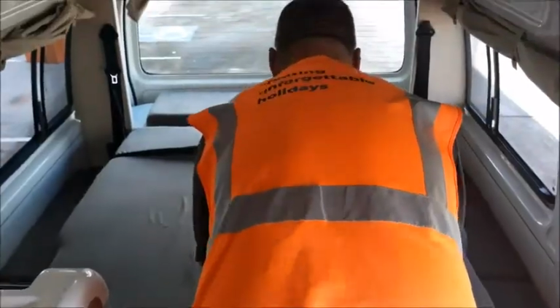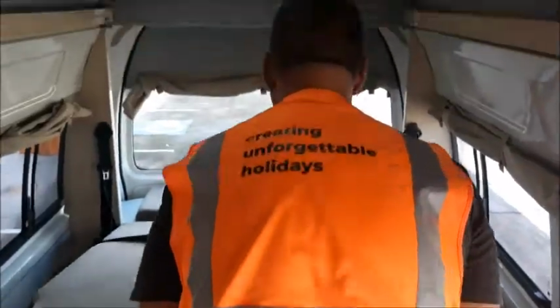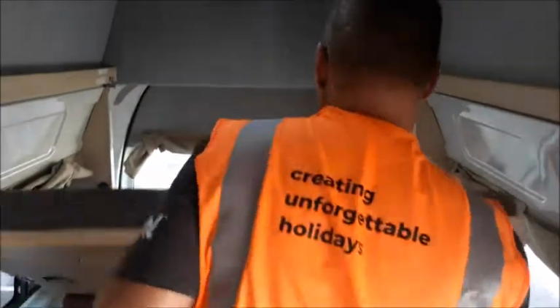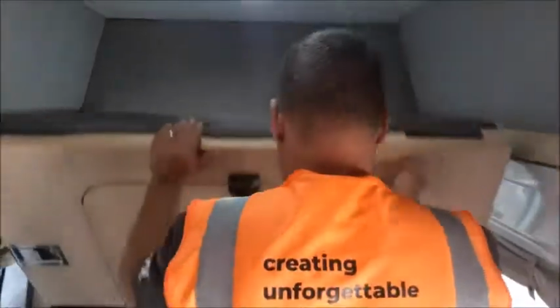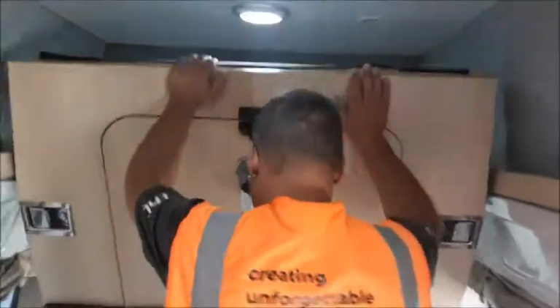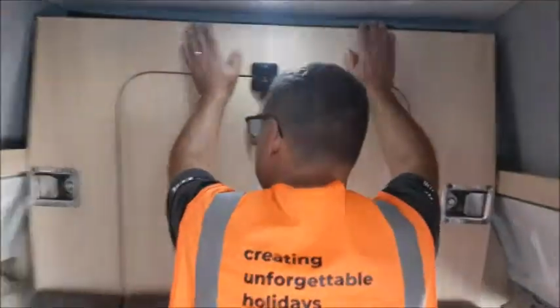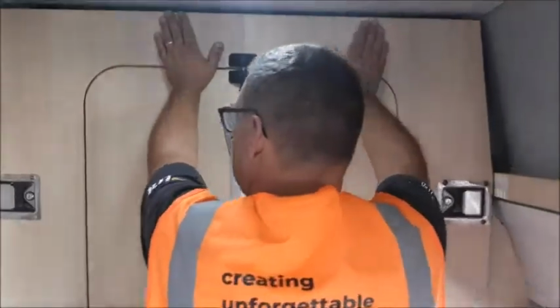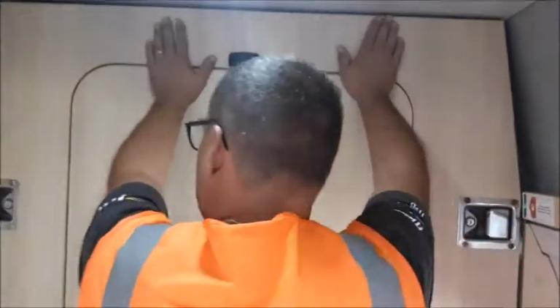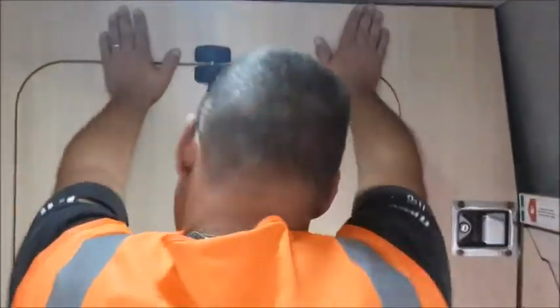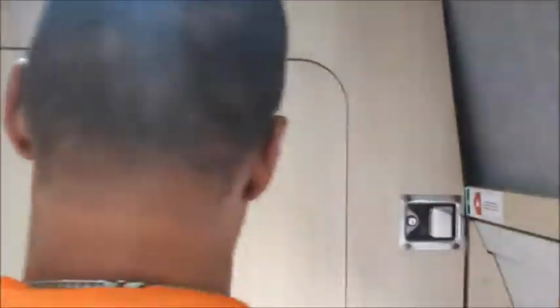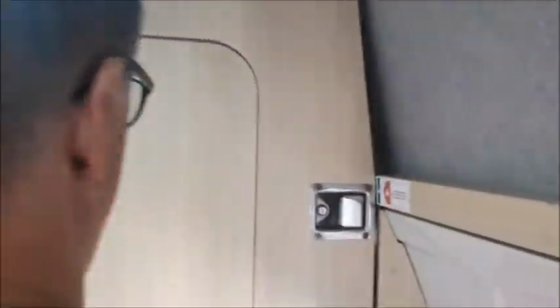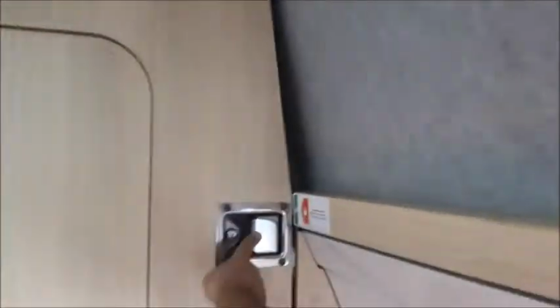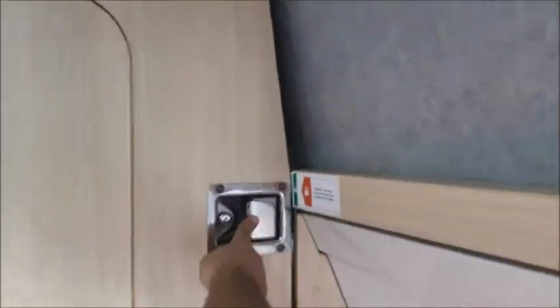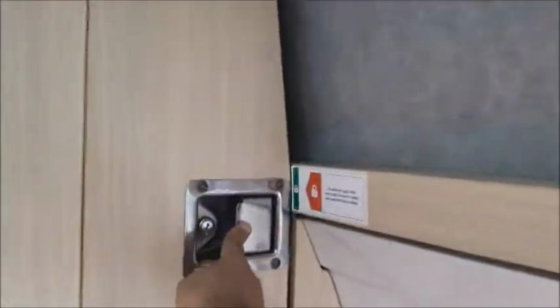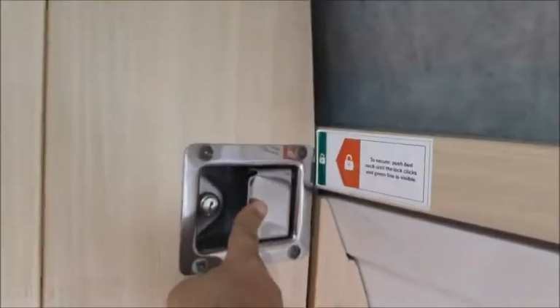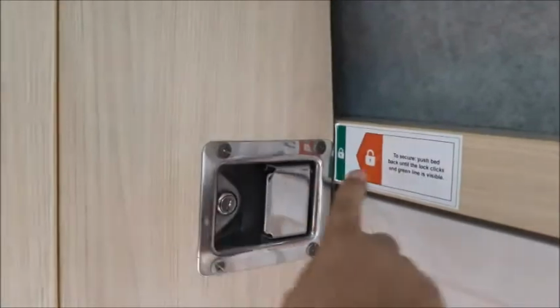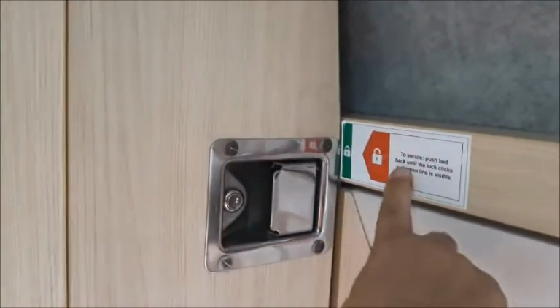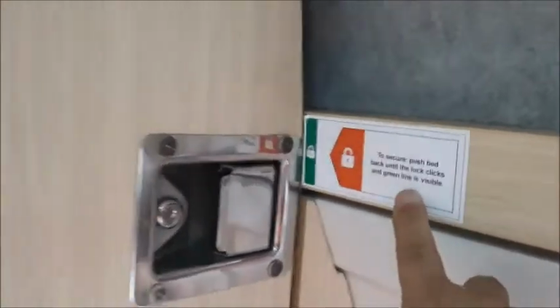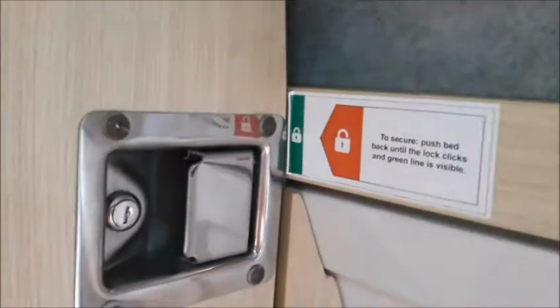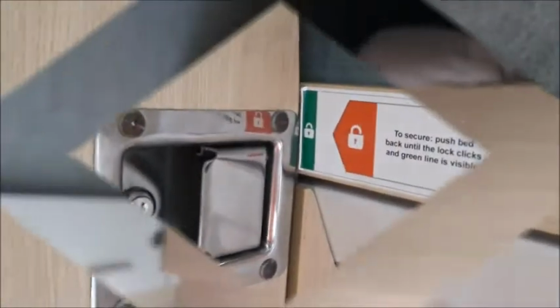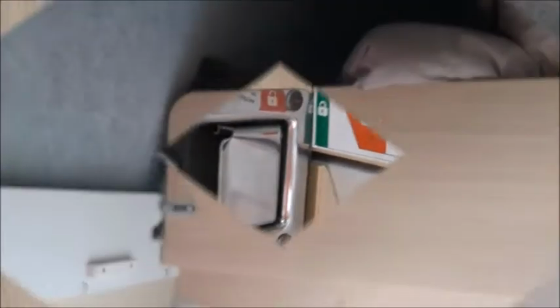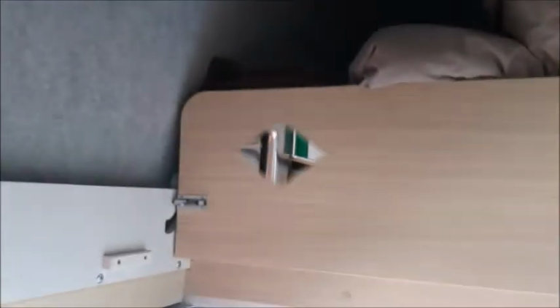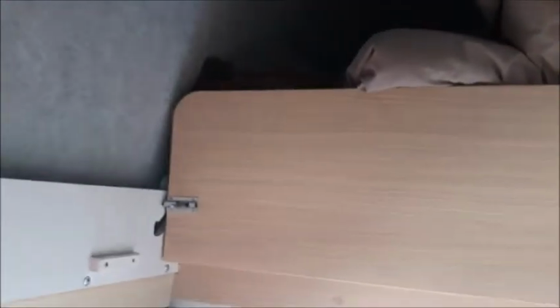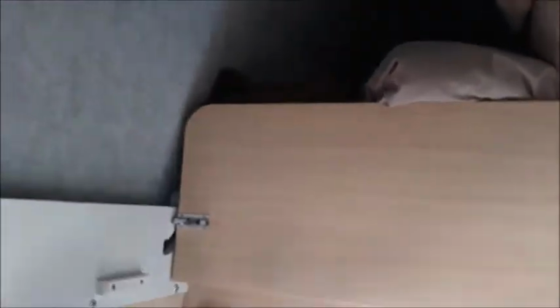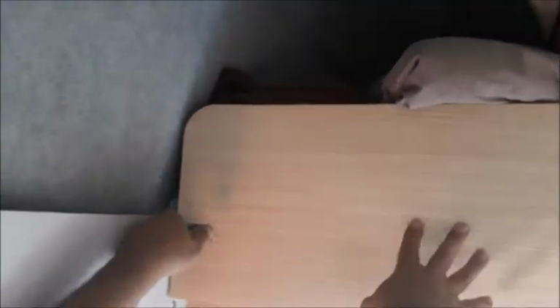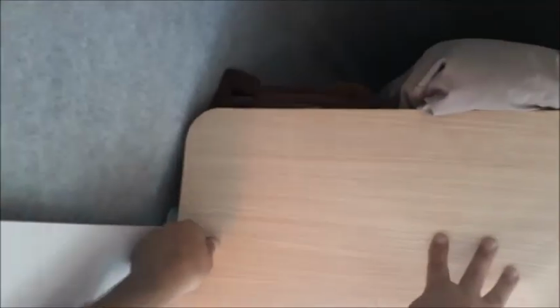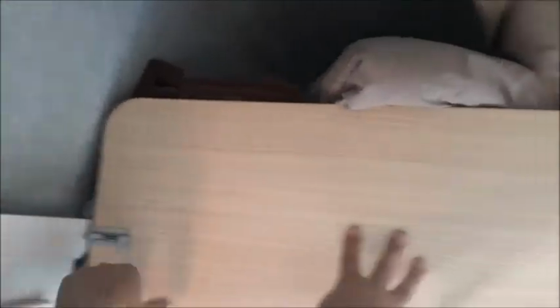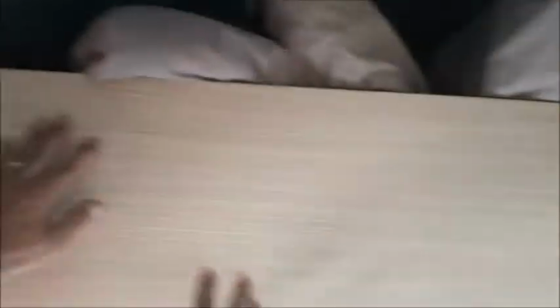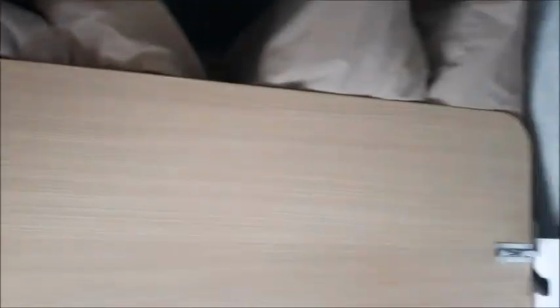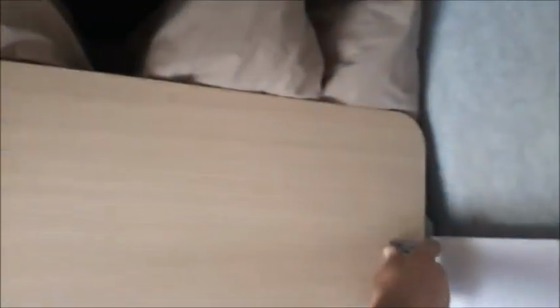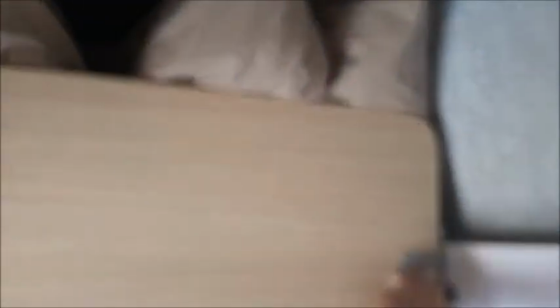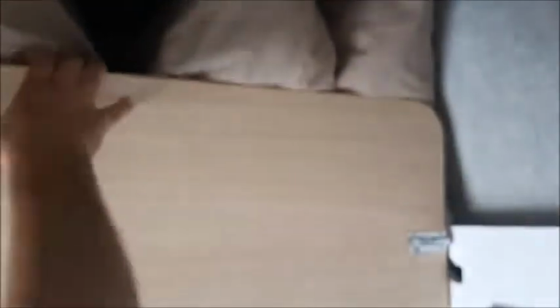When putting the bed back up make sure you push it in firmly. You must hear both locks clicking as shown at the decal next to the pedal locks.